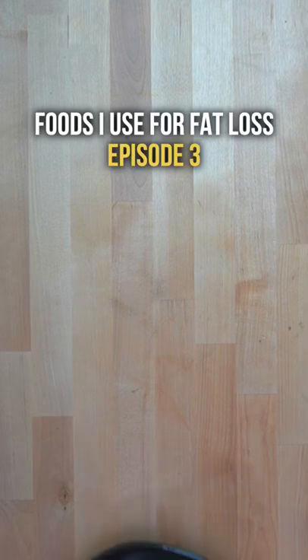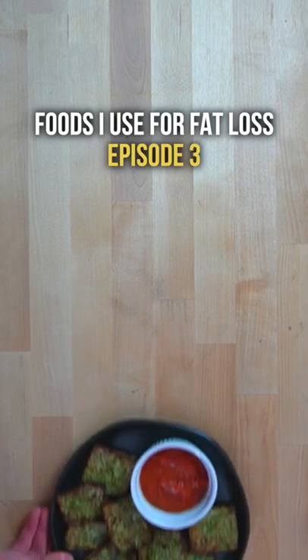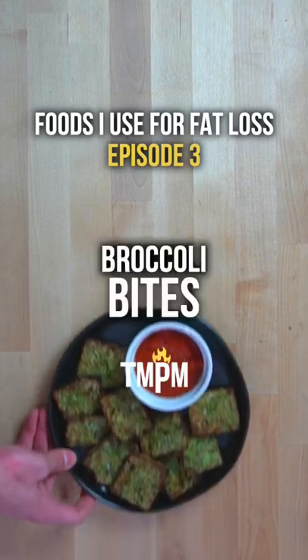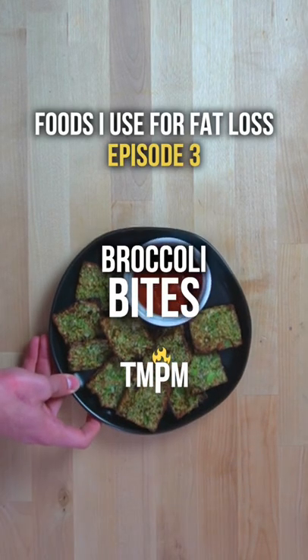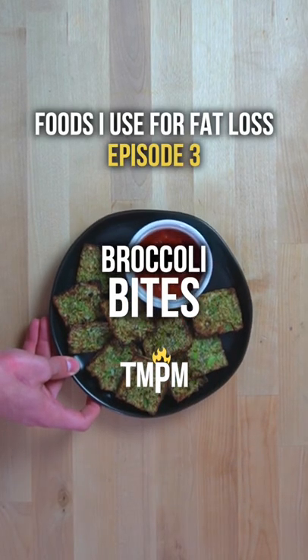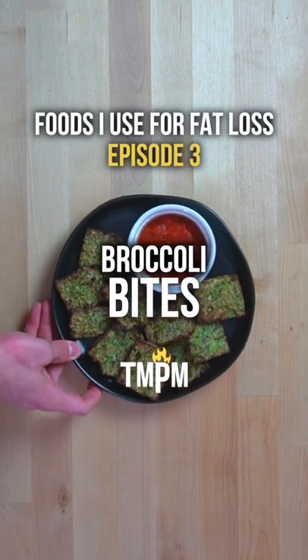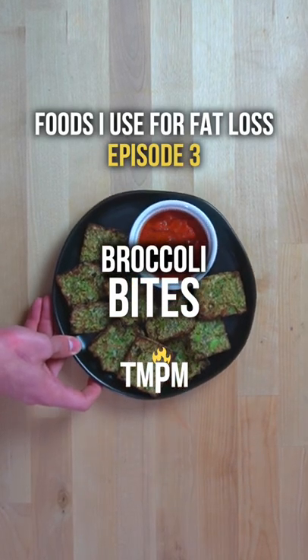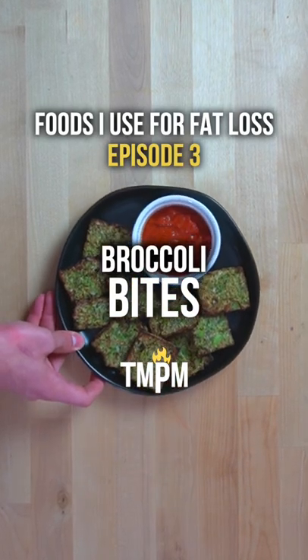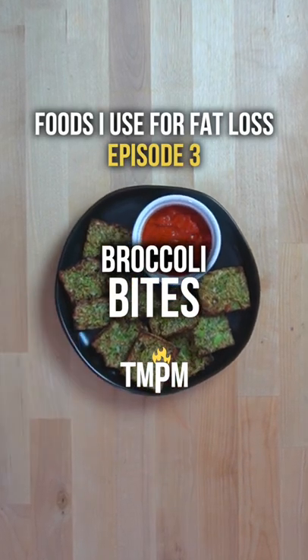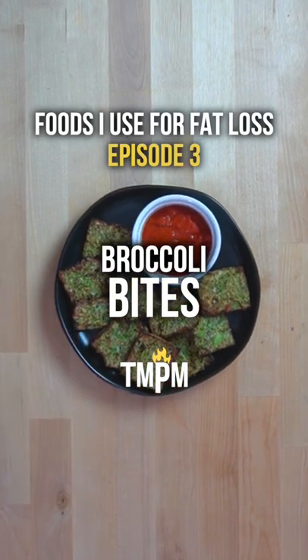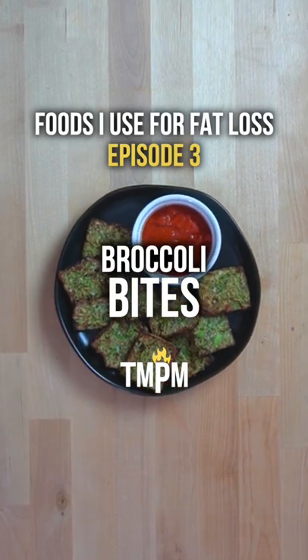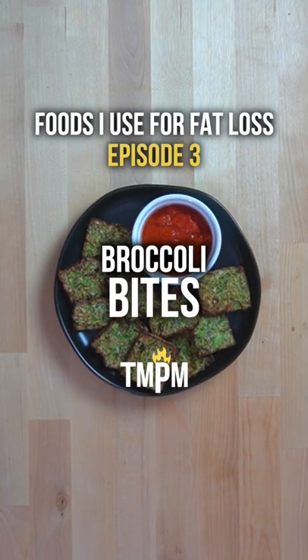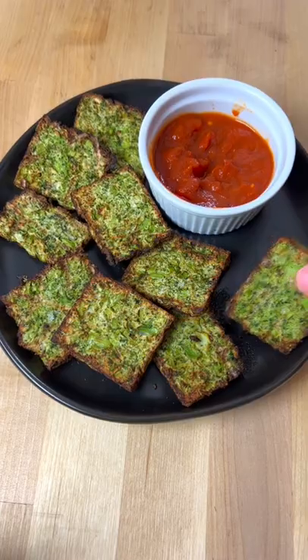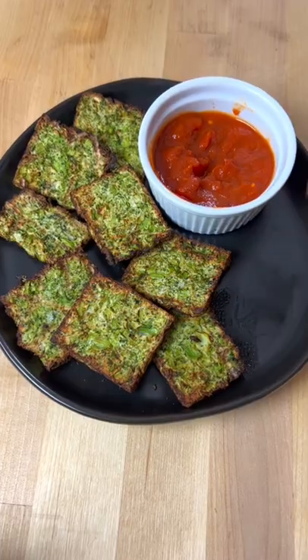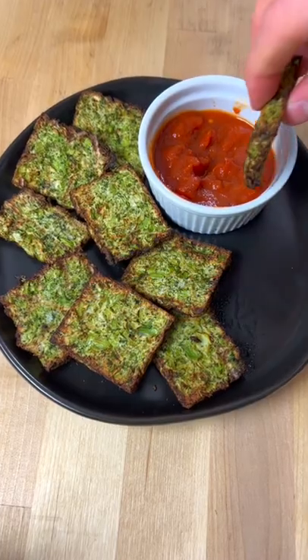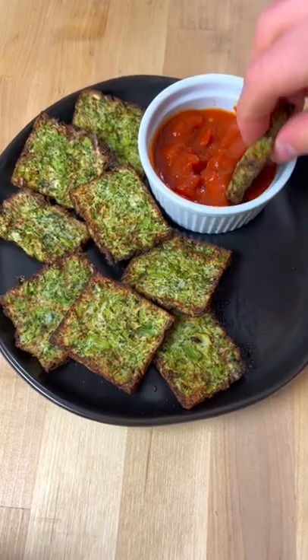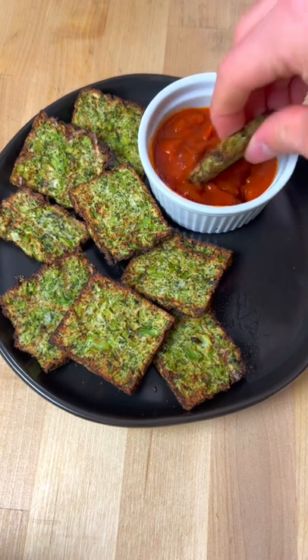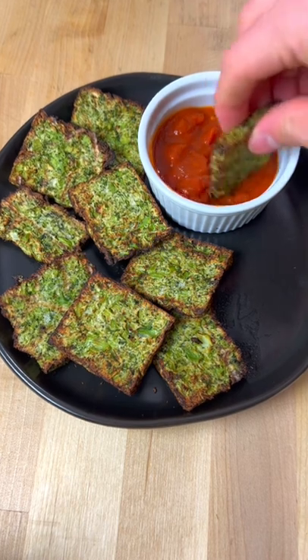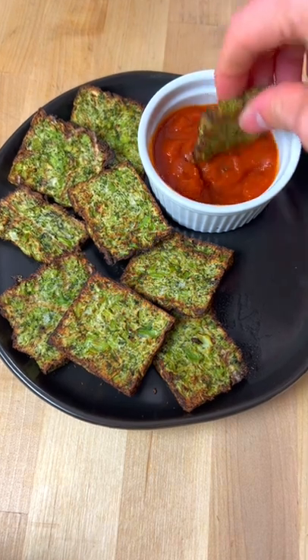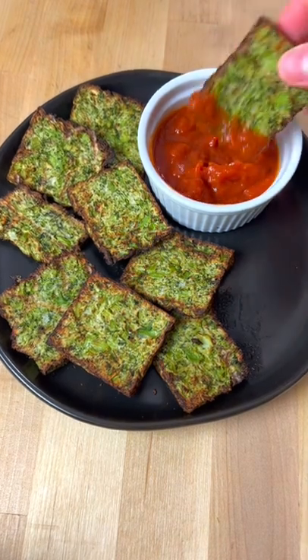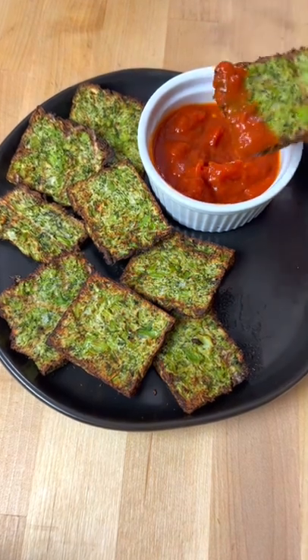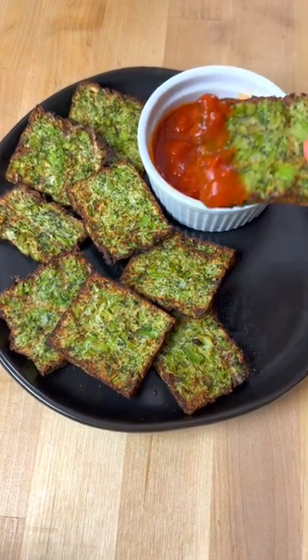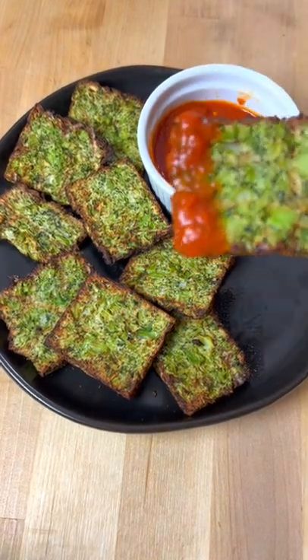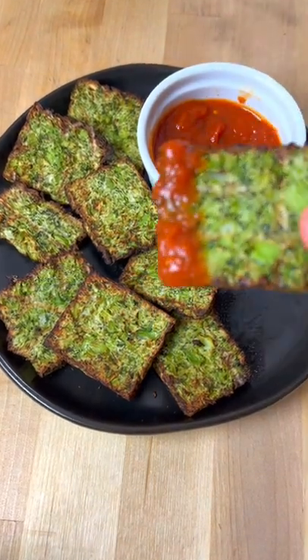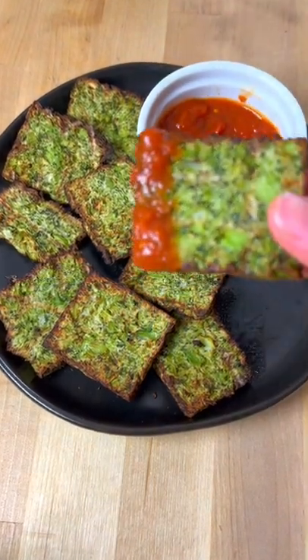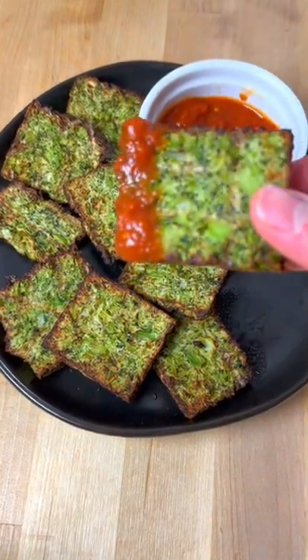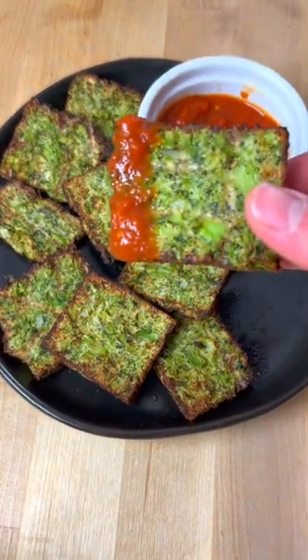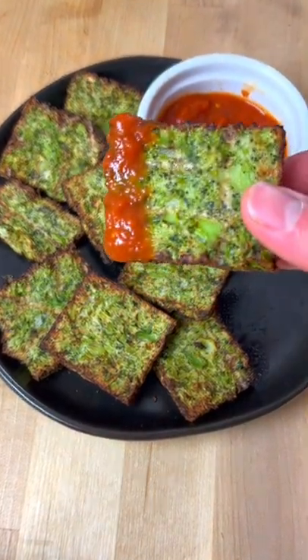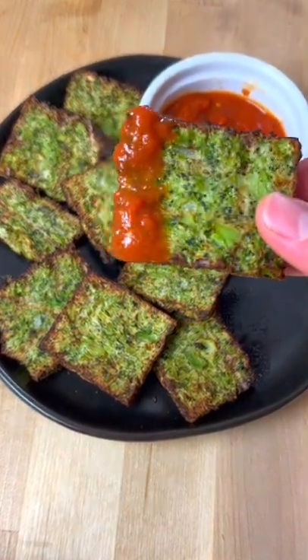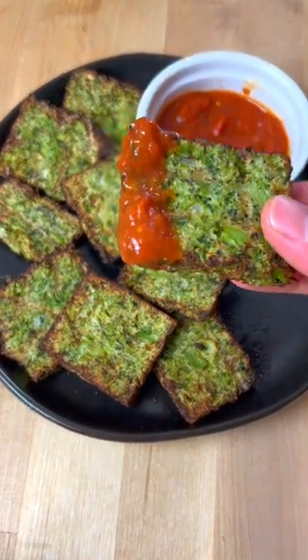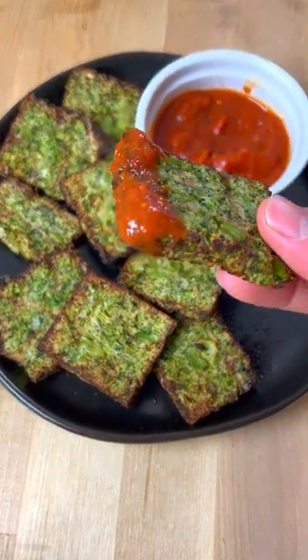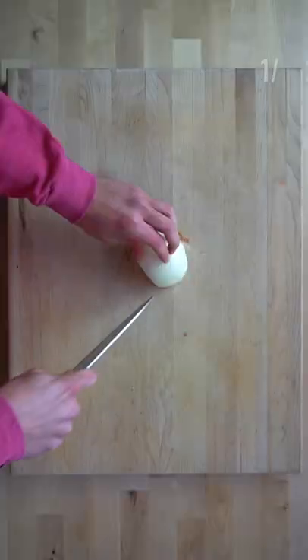Foods I Use for Fat Loss, Episode 3: Broccoli Bites. I've said many times I could never snack on a vegetable, but put broccoli in chip form and air fry it with some pasta sauce and count me in.